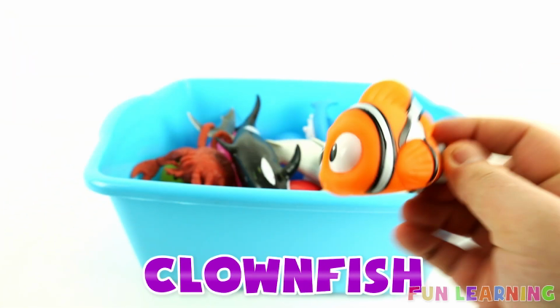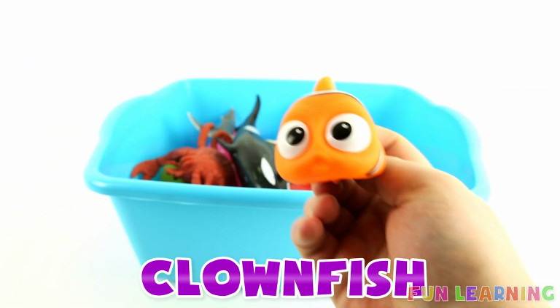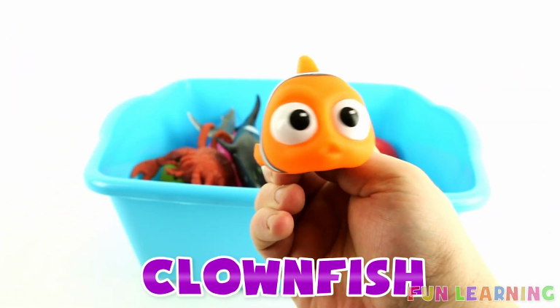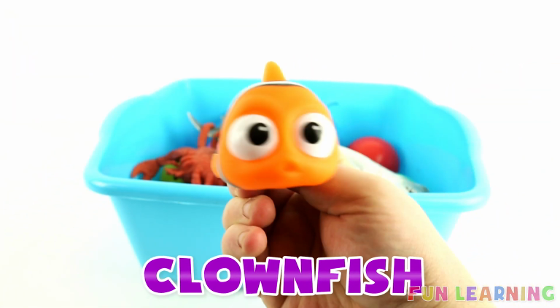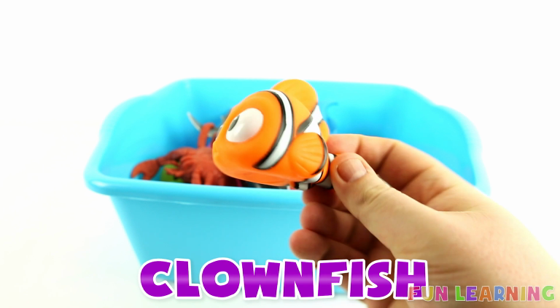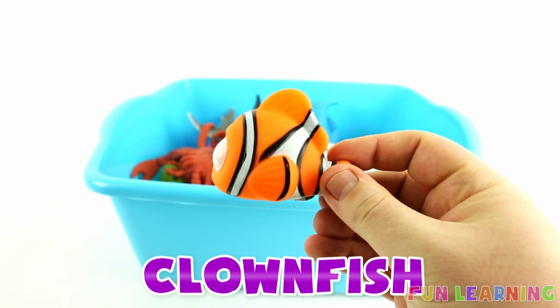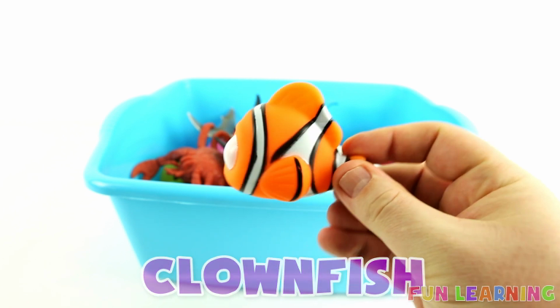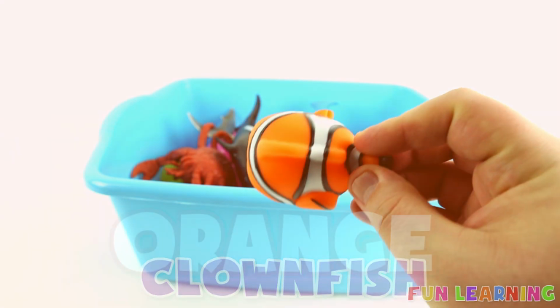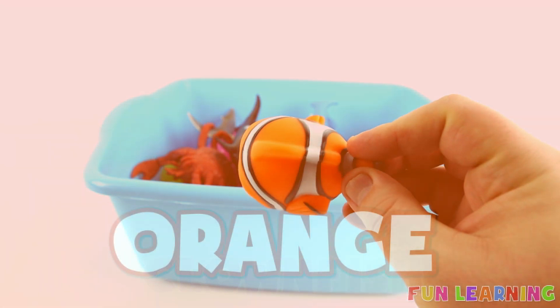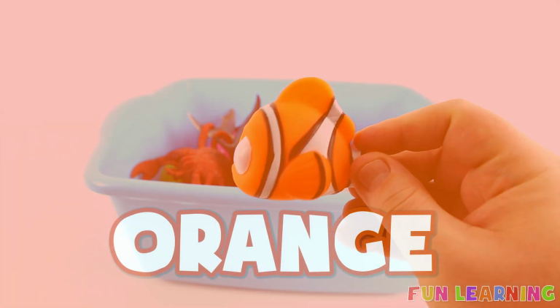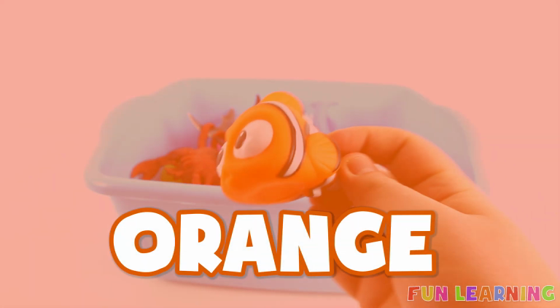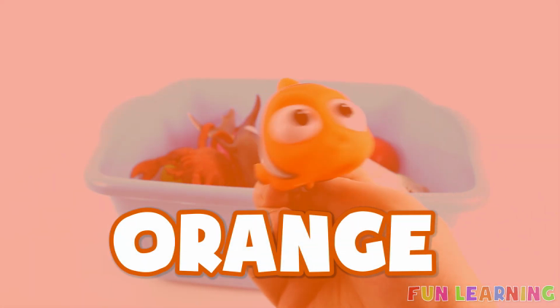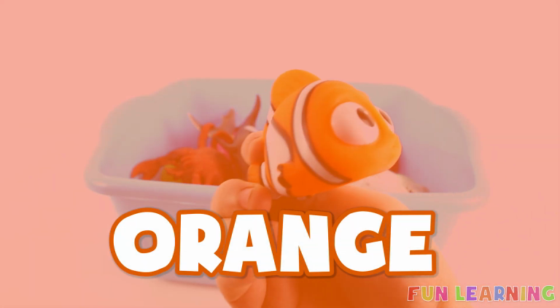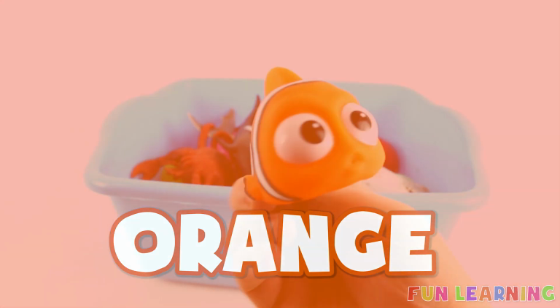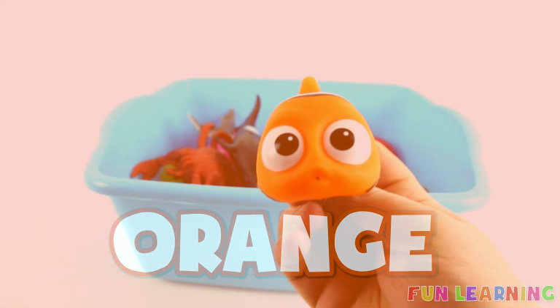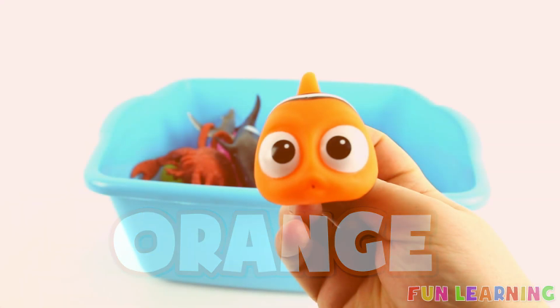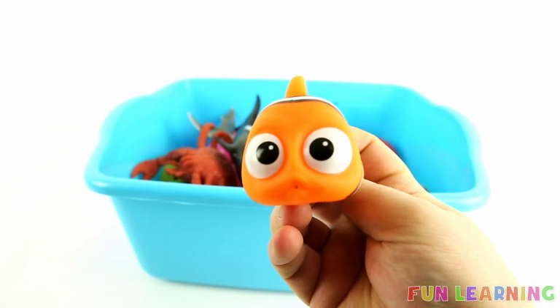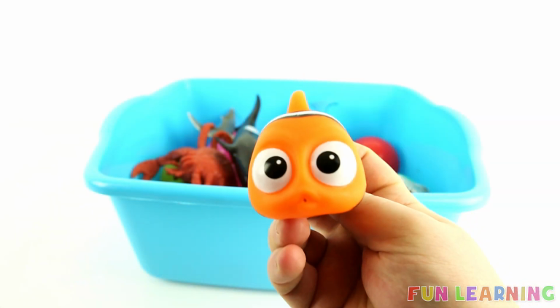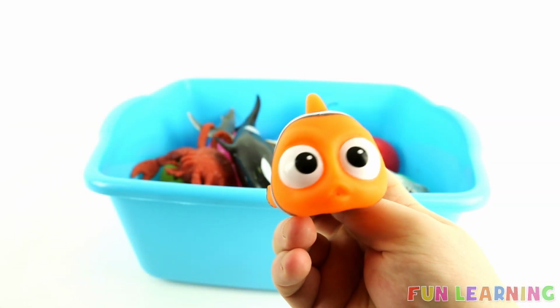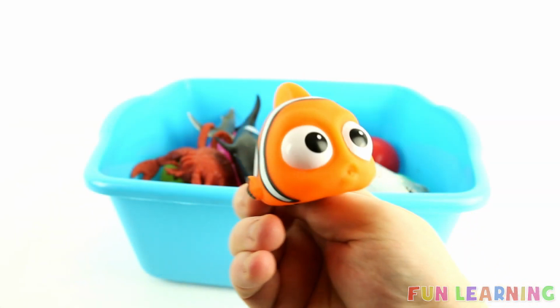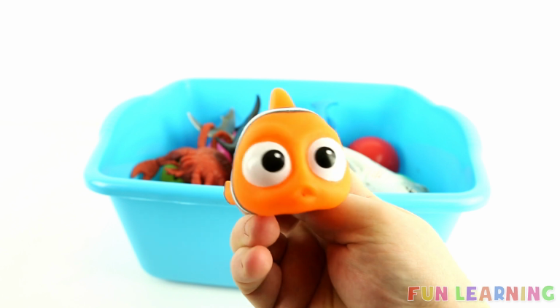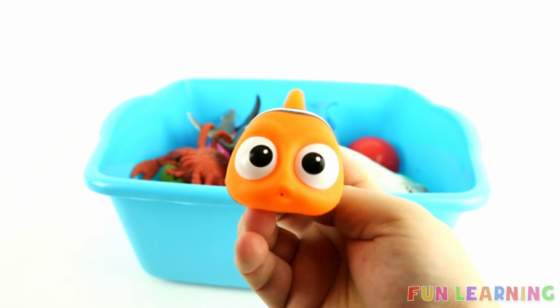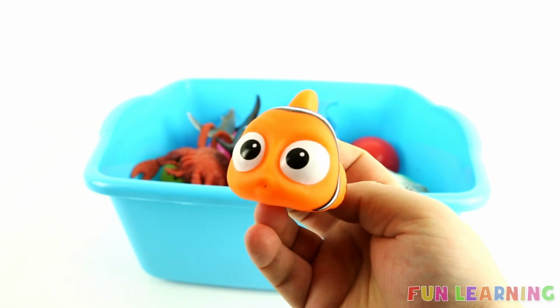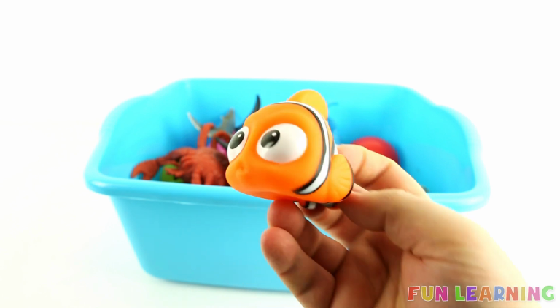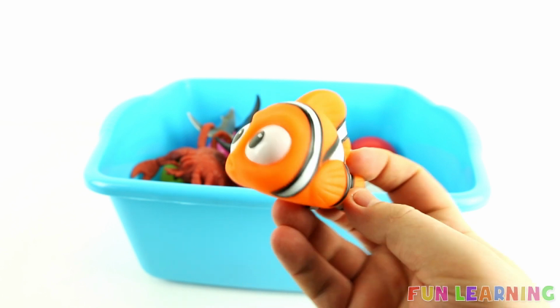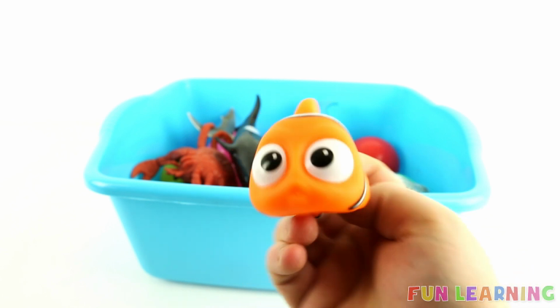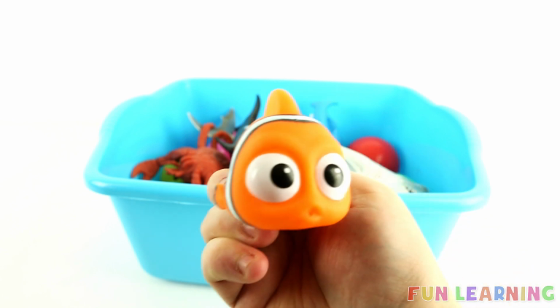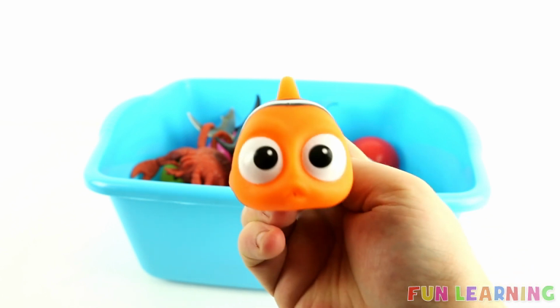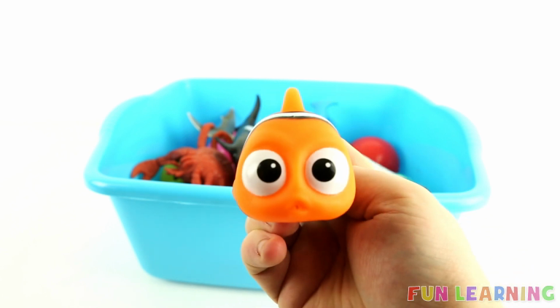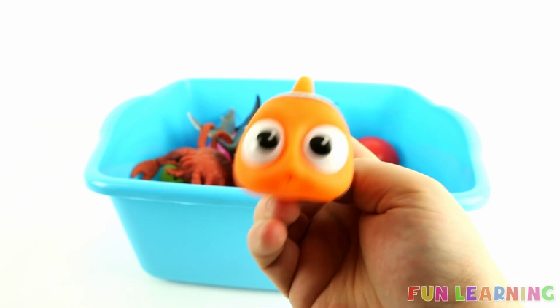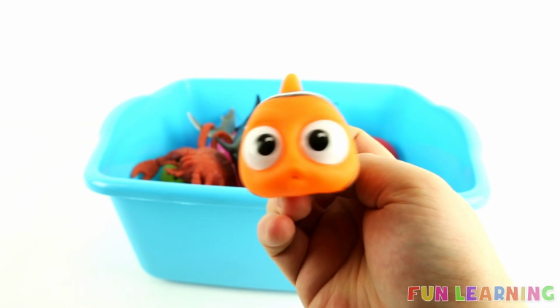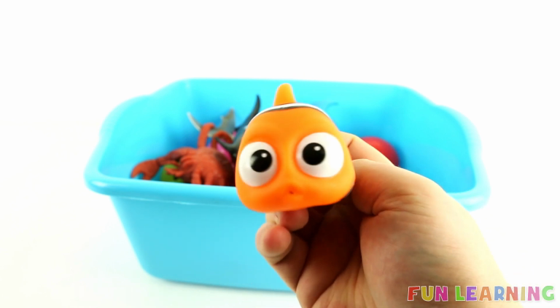It's a clownfish. Orange. And this is a special clownfish. His name is Nemo. Hello Nemo! Hey guys.